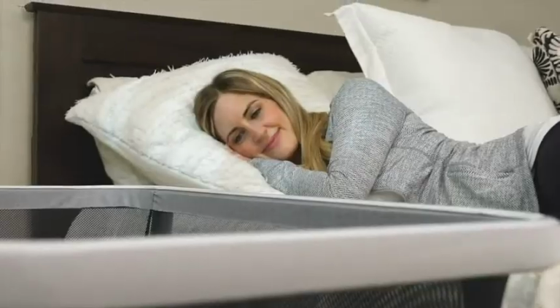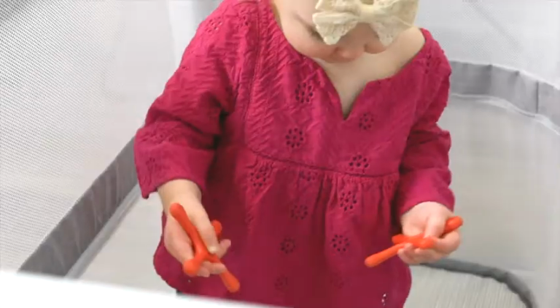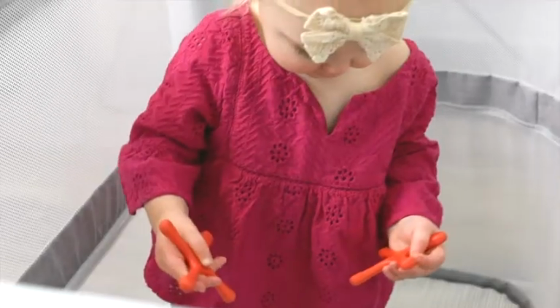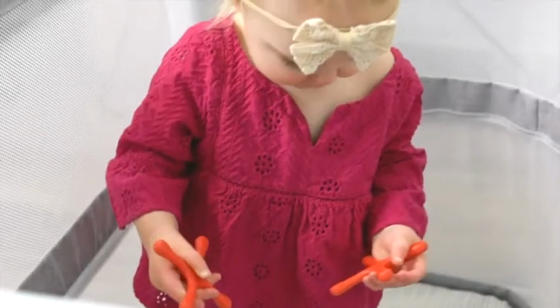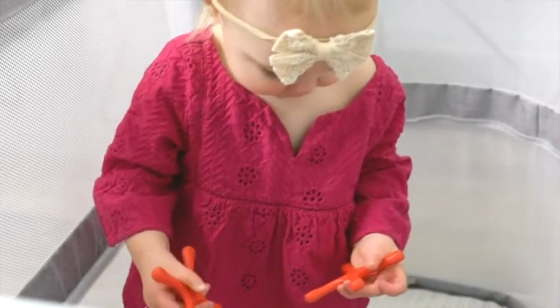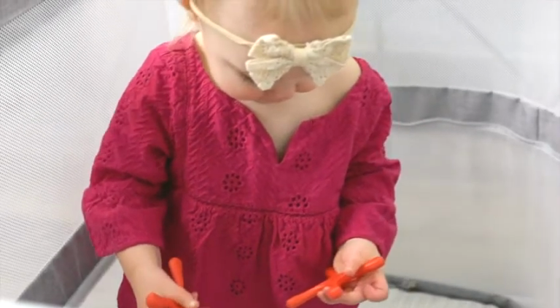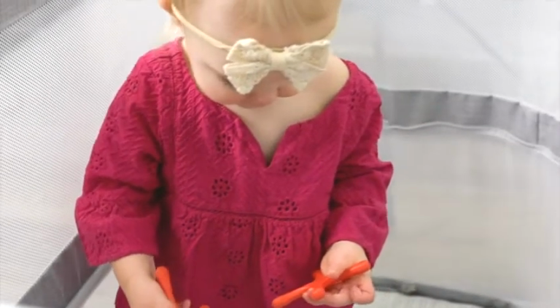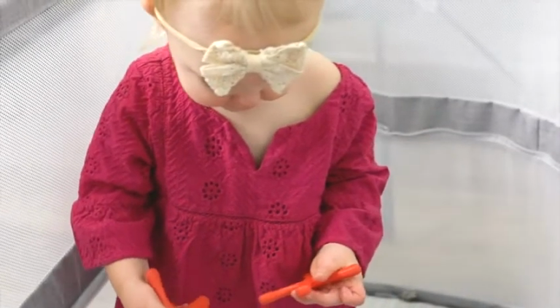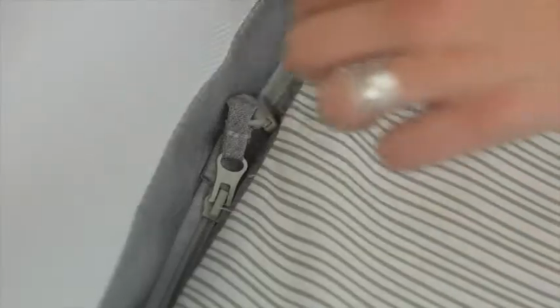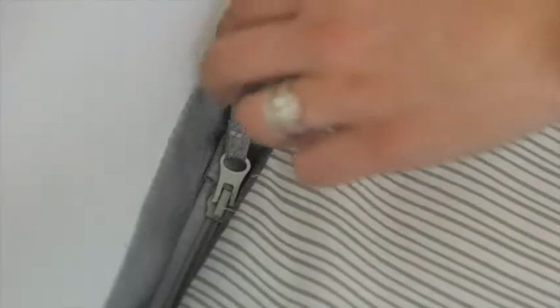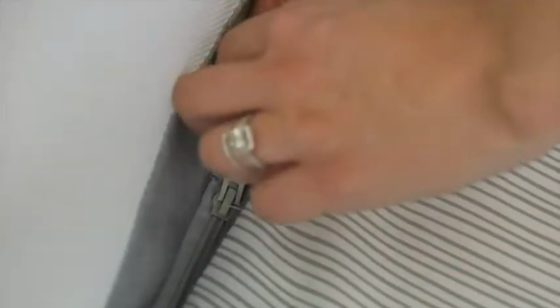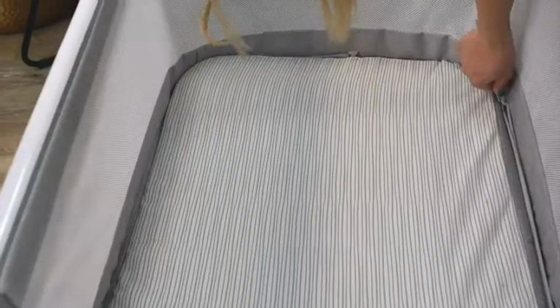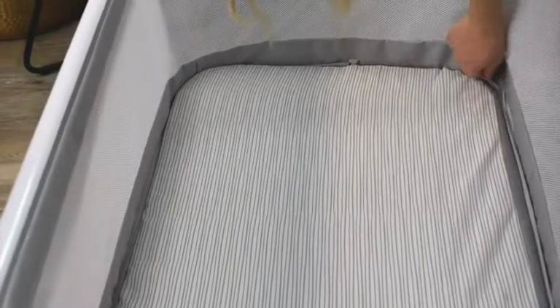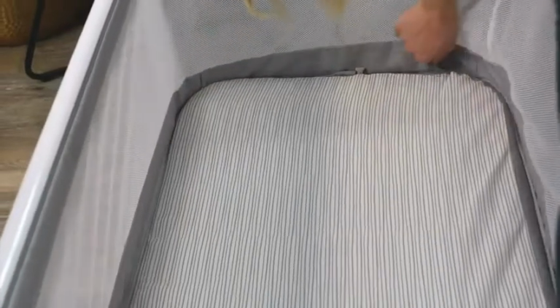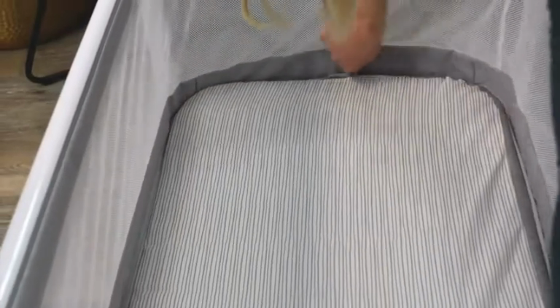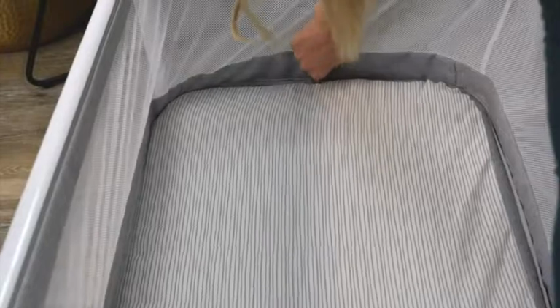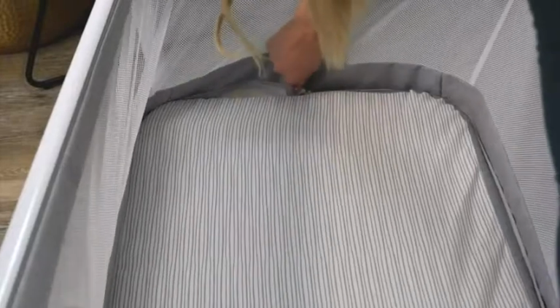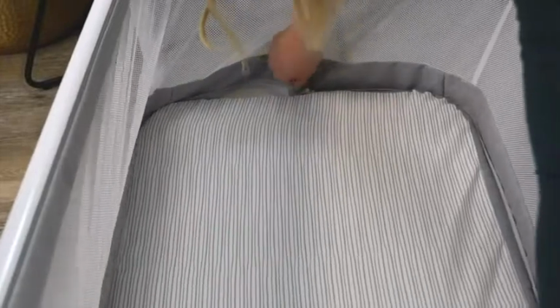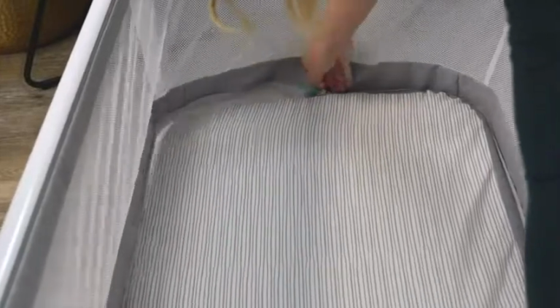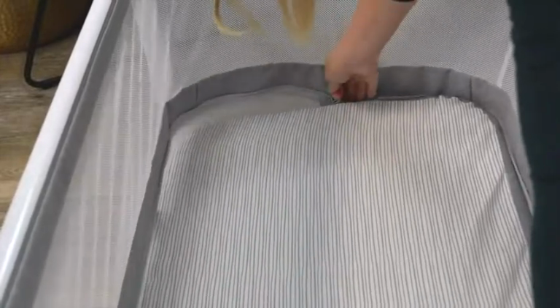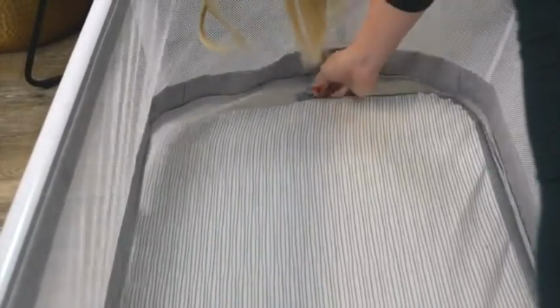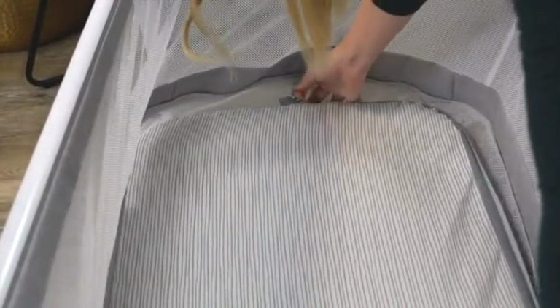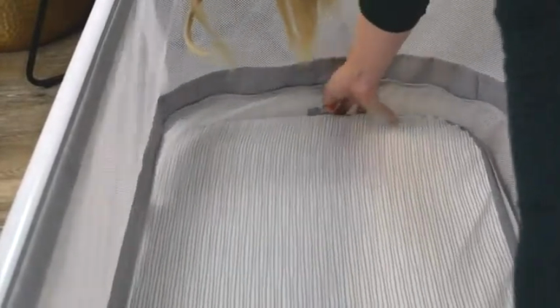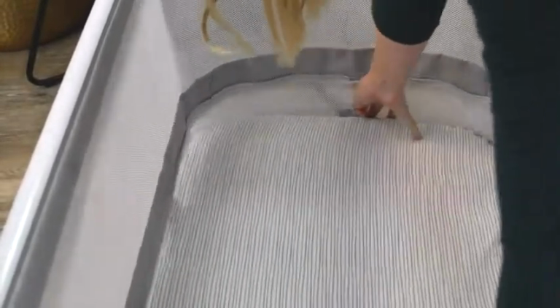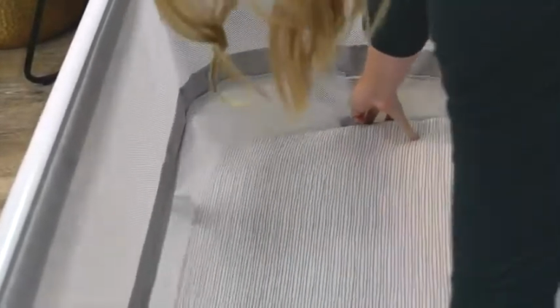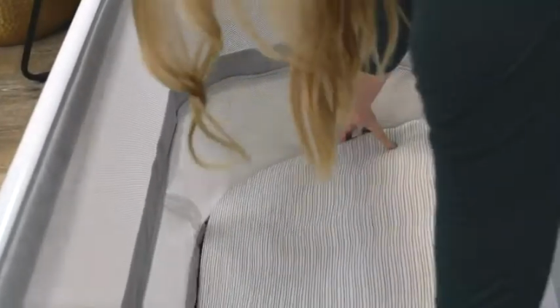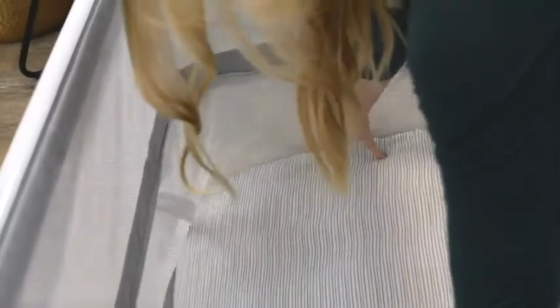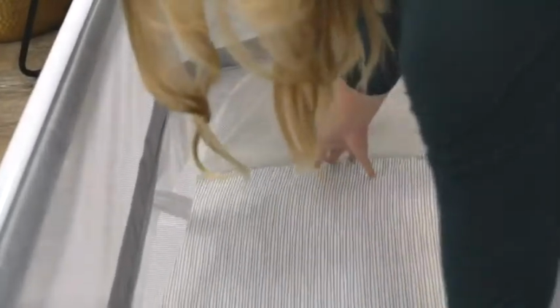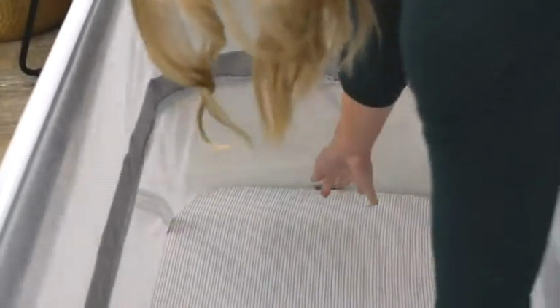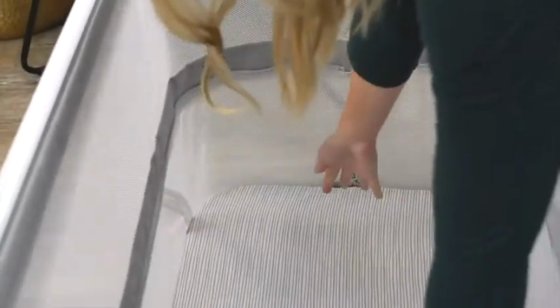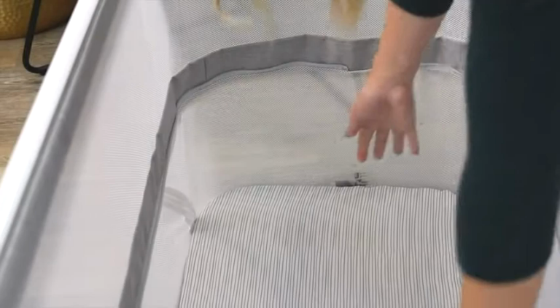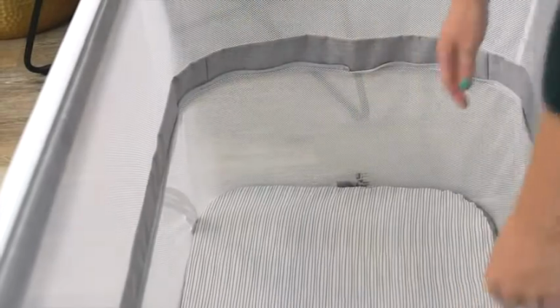When your baby outgrows the bassinet, just unzip the top portion of the Coup and move the mattress to the lower level to turn it into a playpen, safe for children up to 35 inches tall.